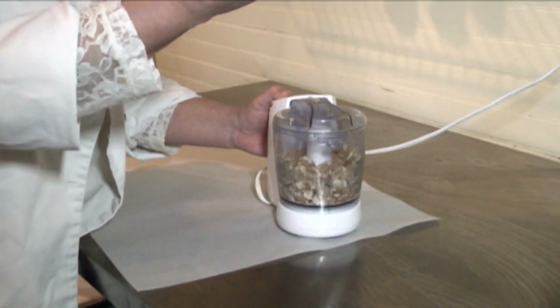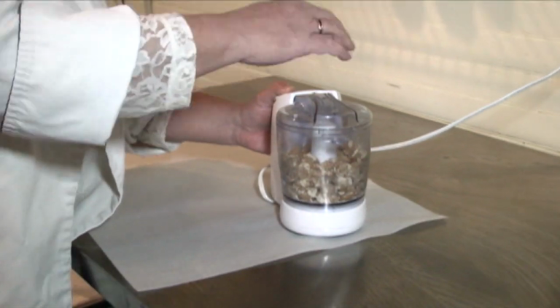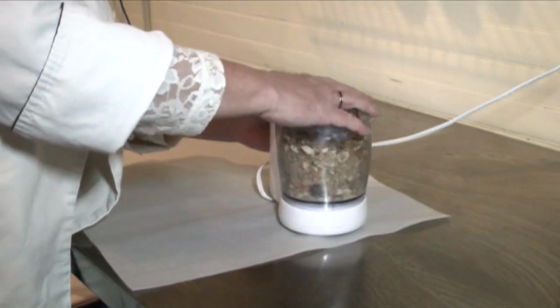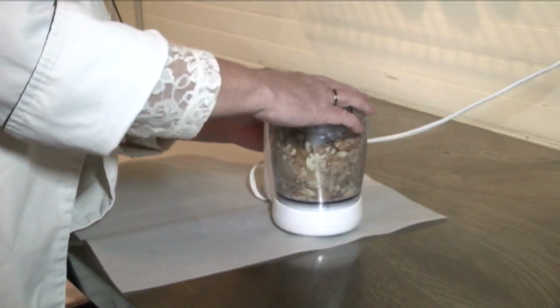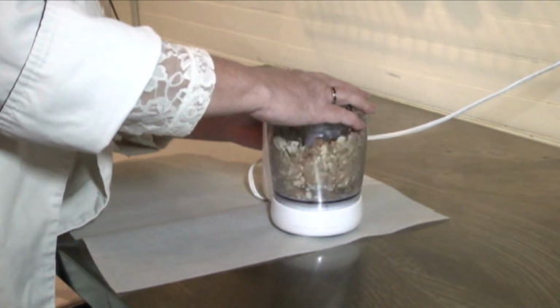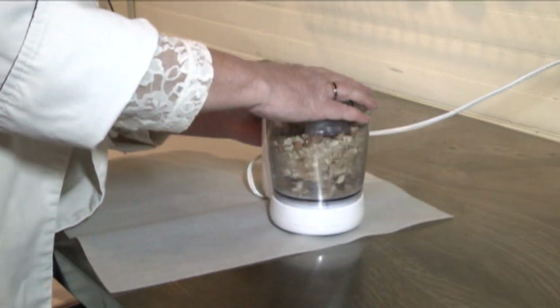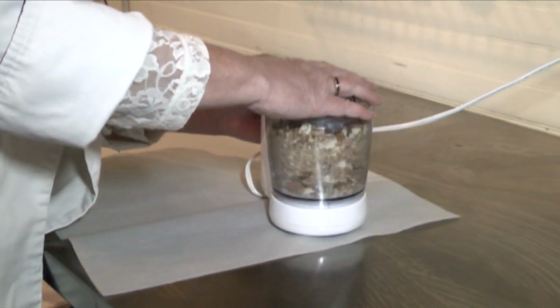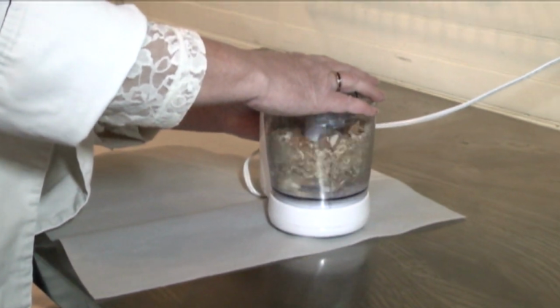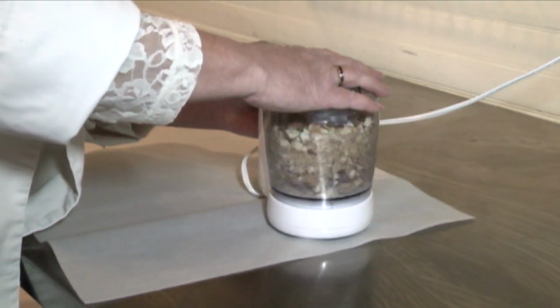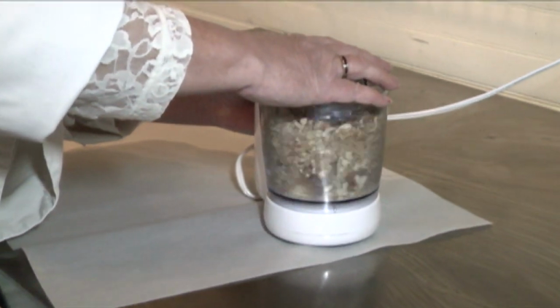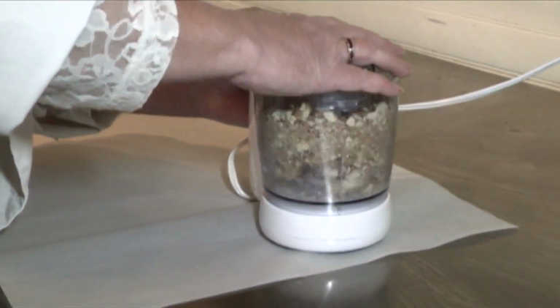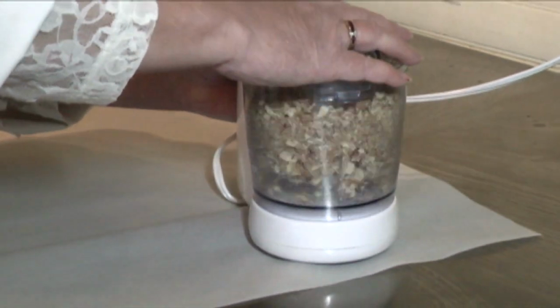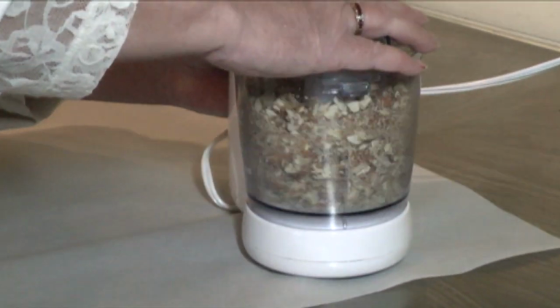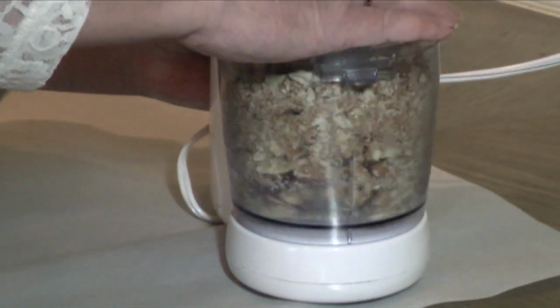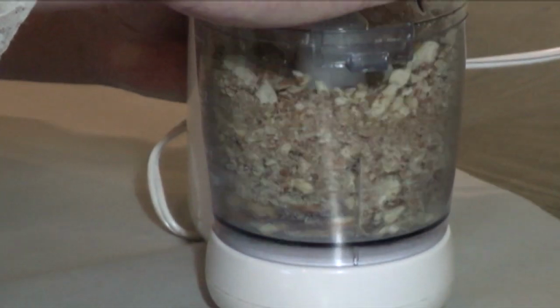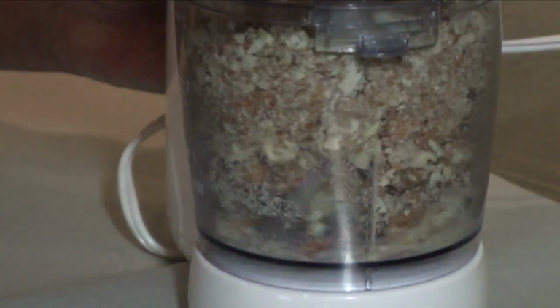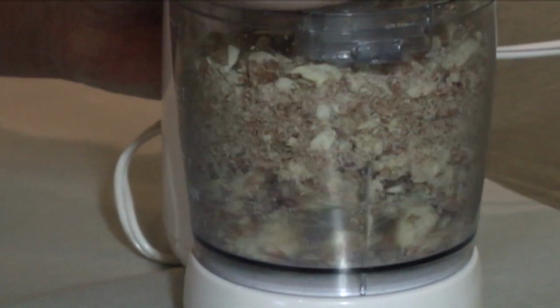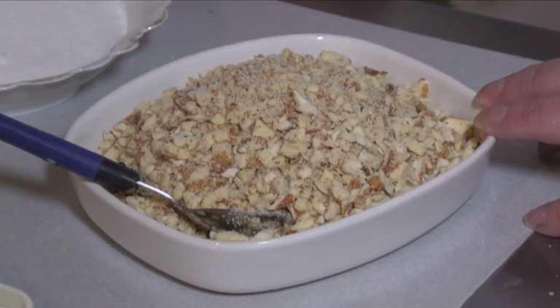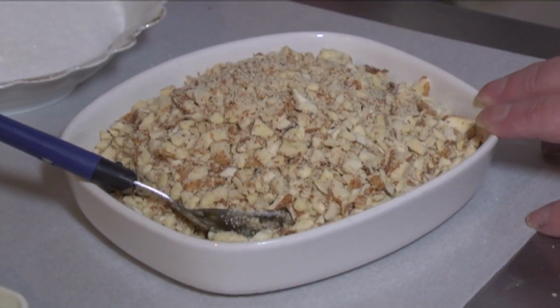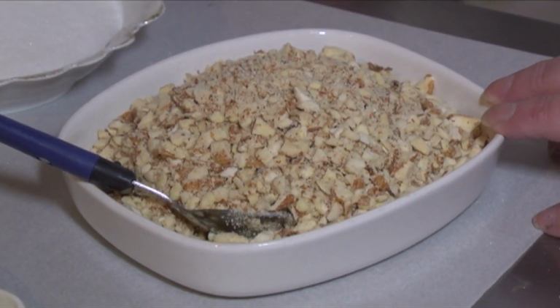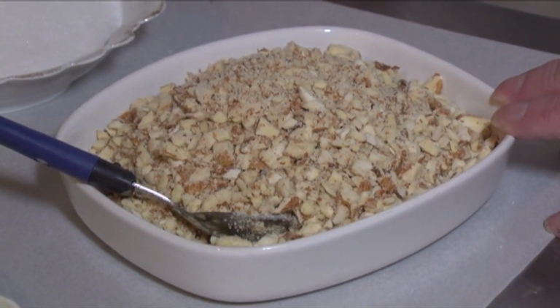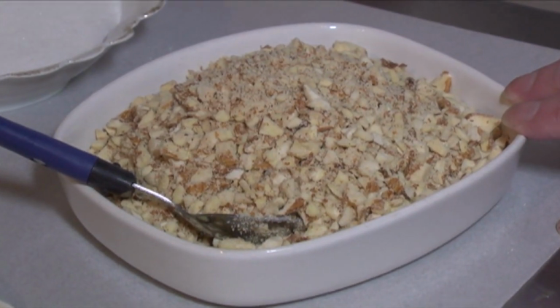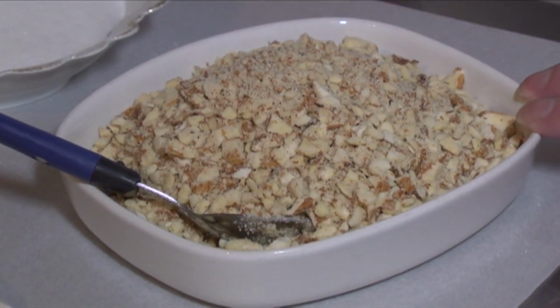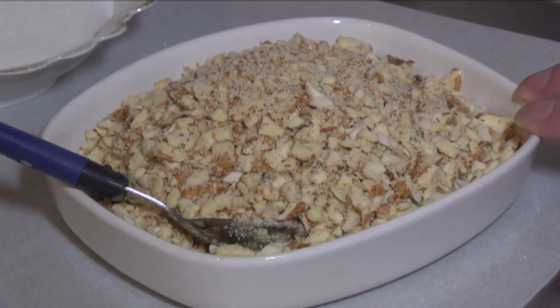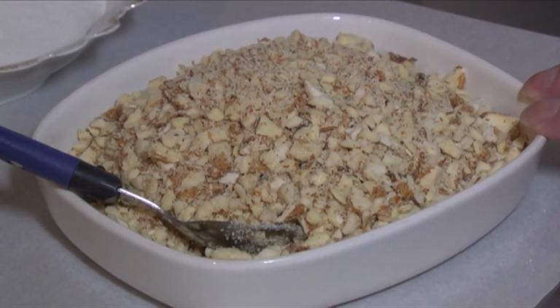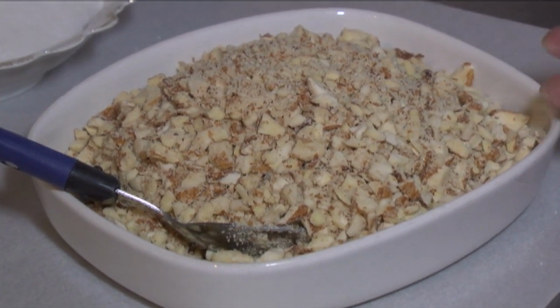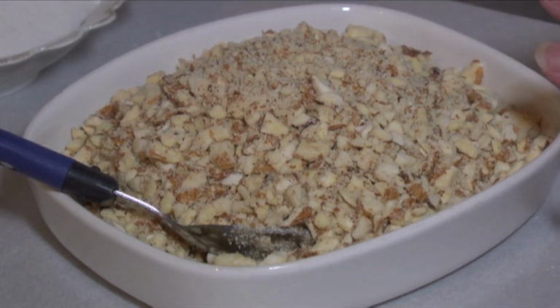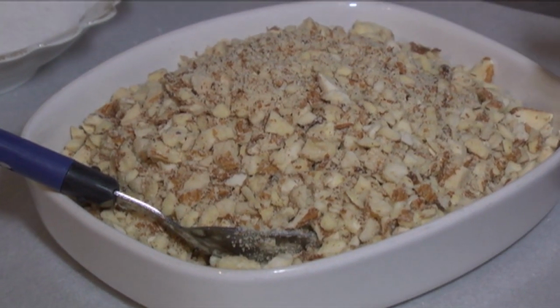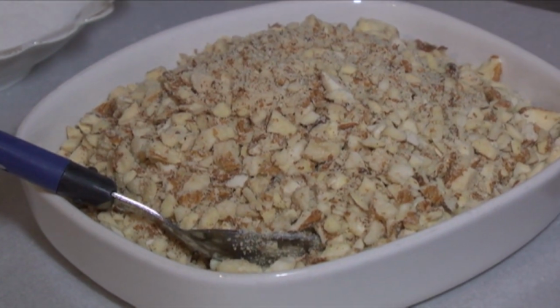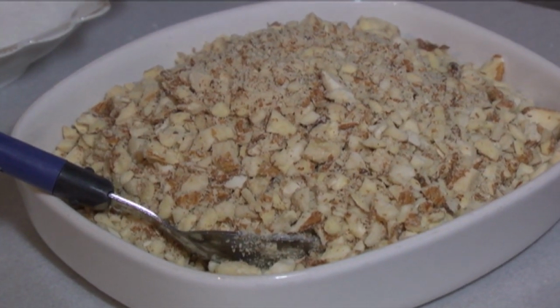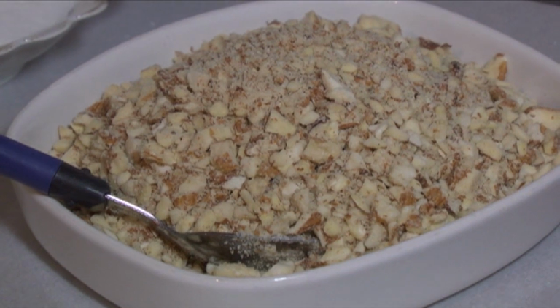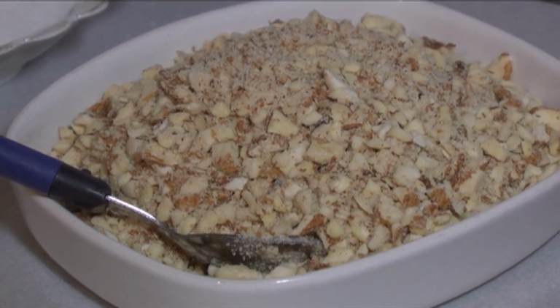These are almonds. You want them to be coarse. They're going to stand out in the mixture and the flavor will be evenly distributed. So you don't have to make it too fine a powder.